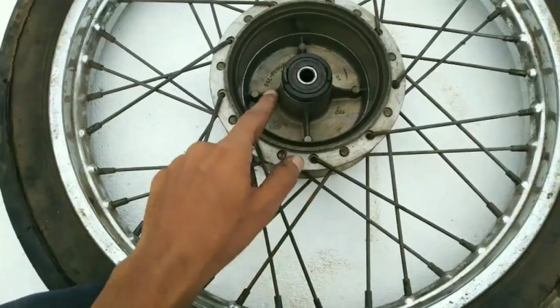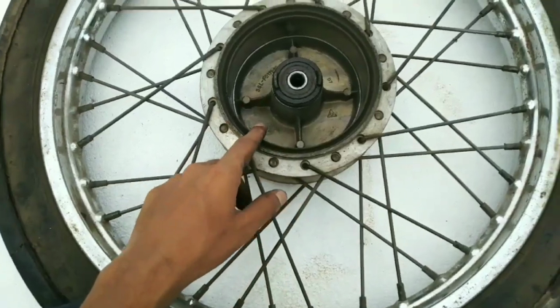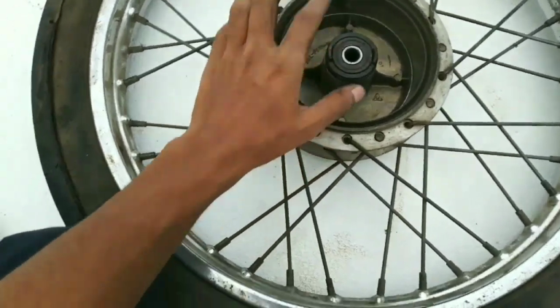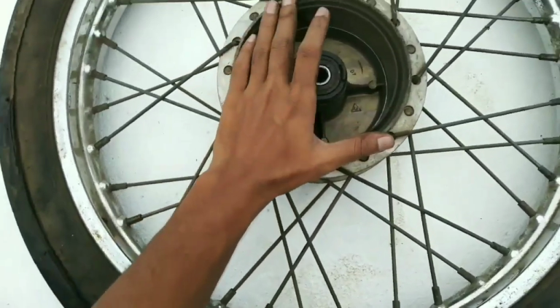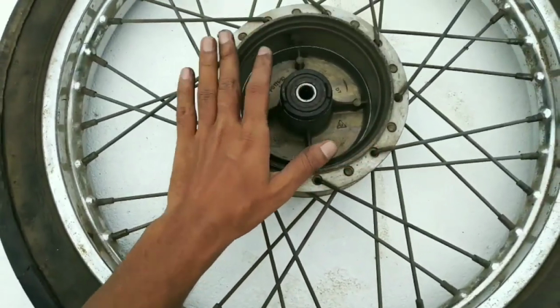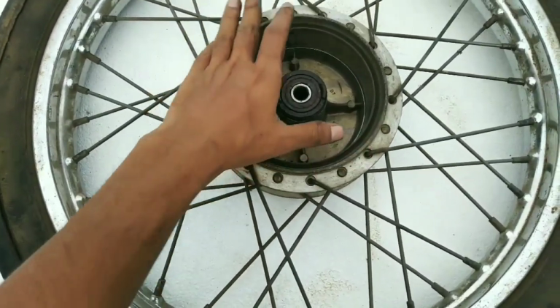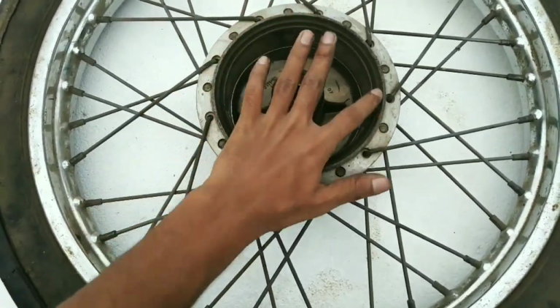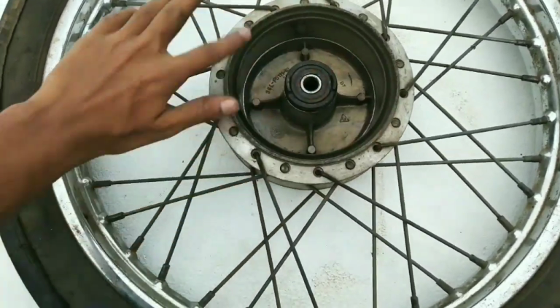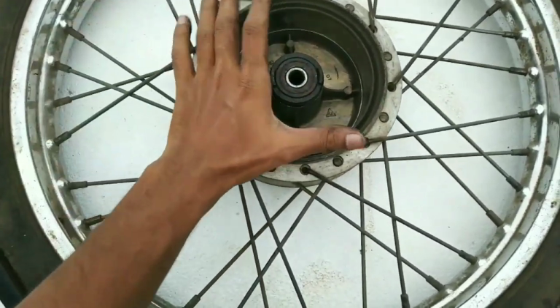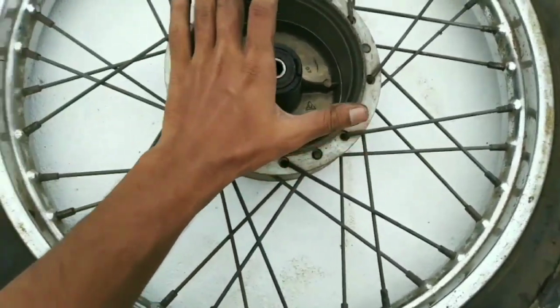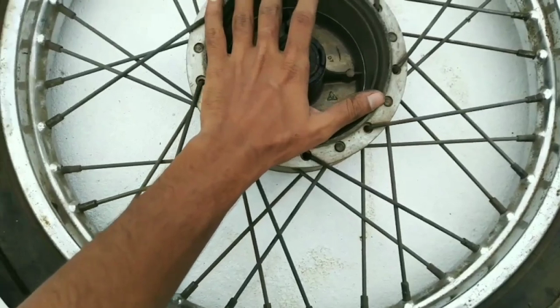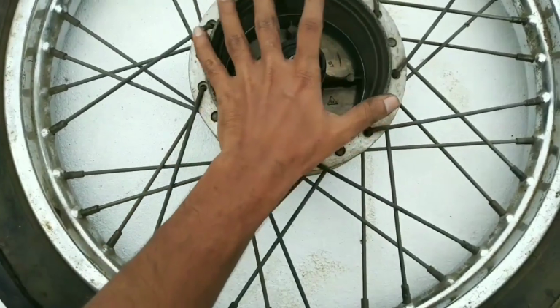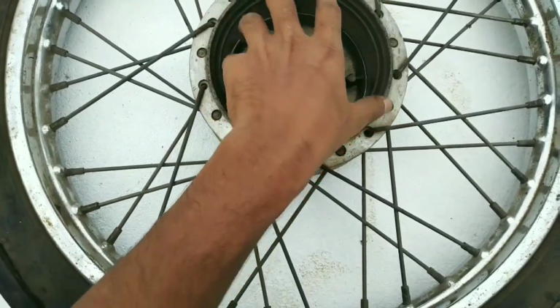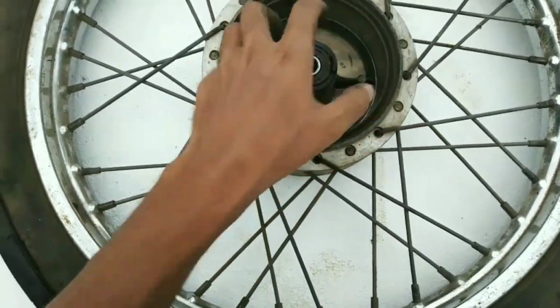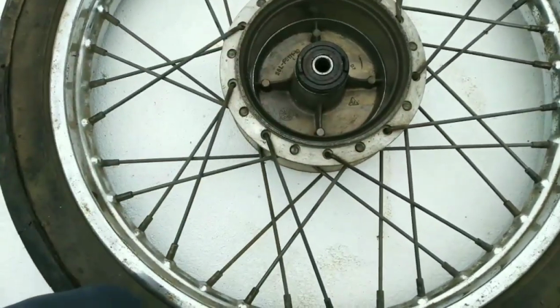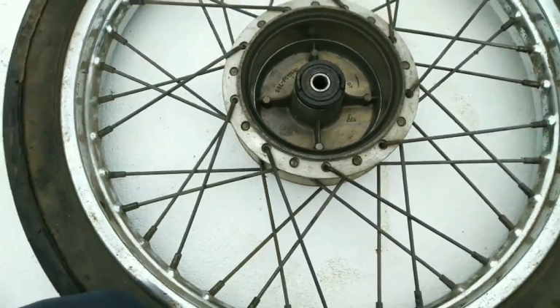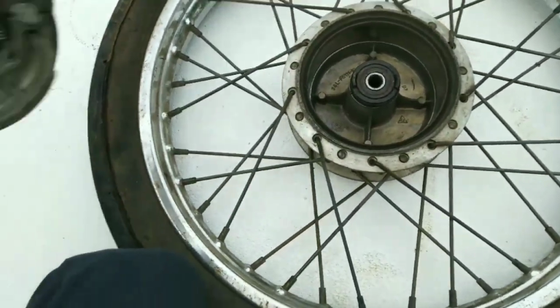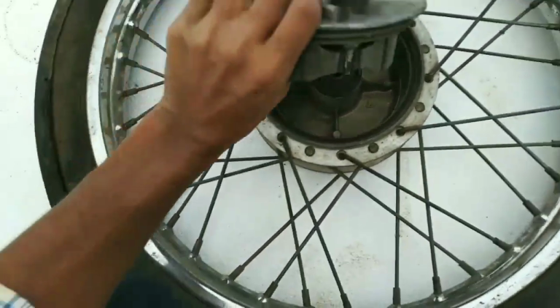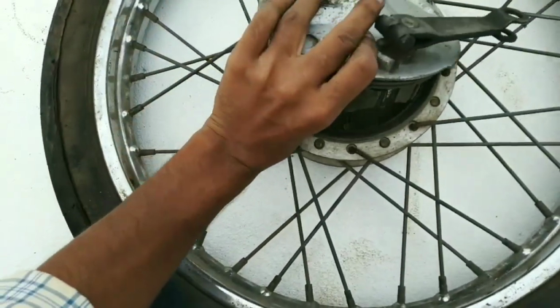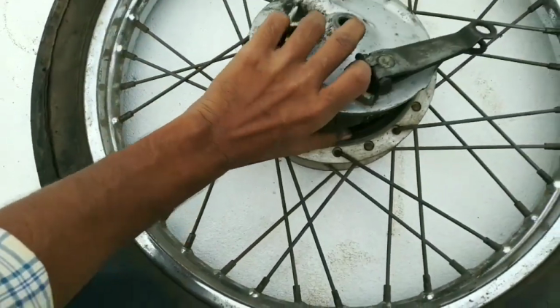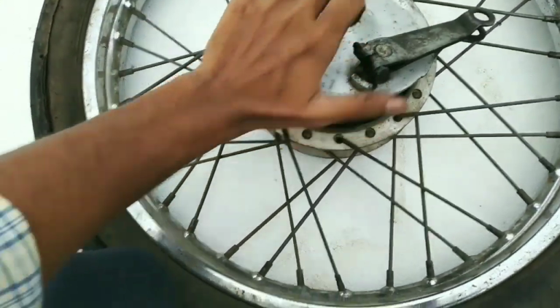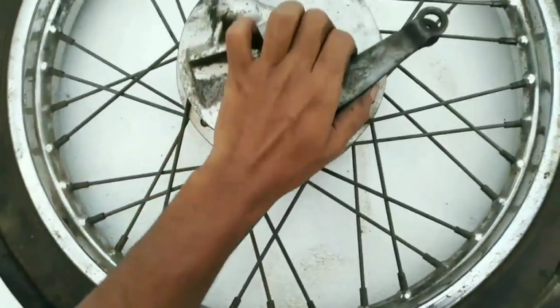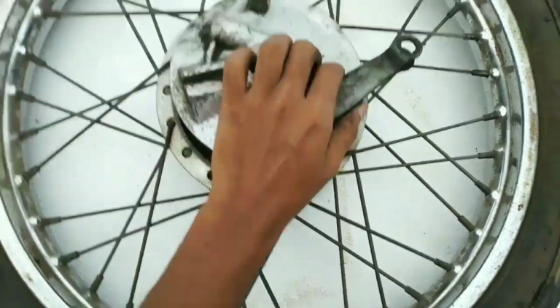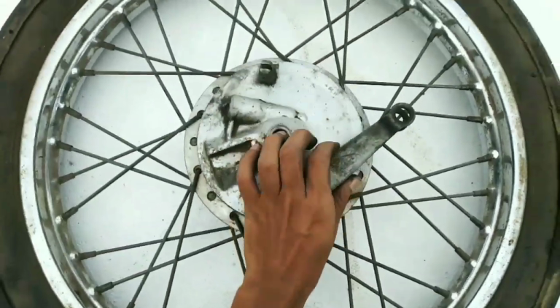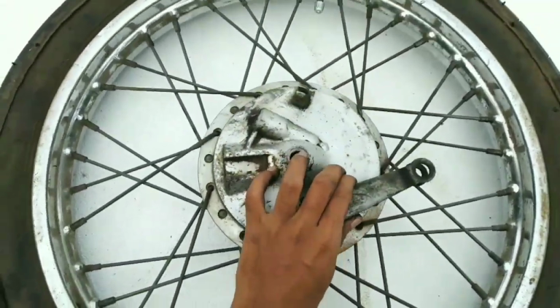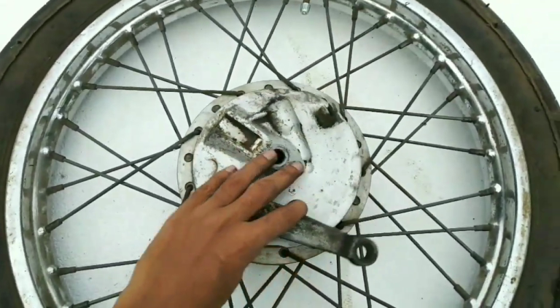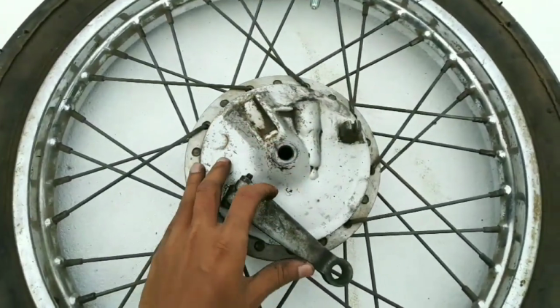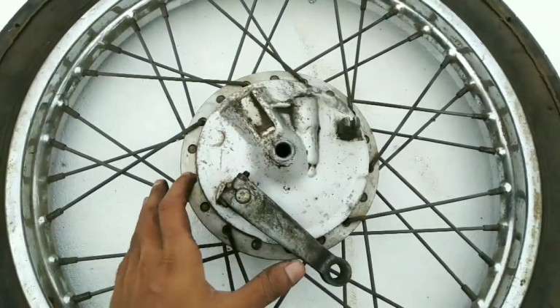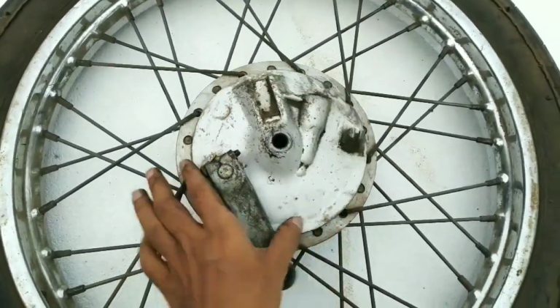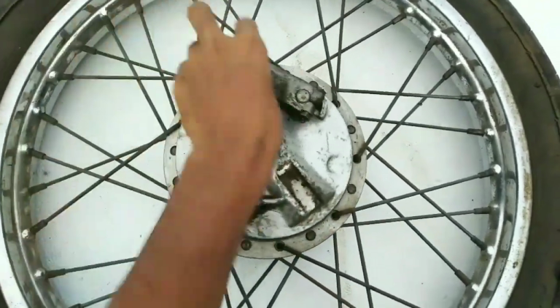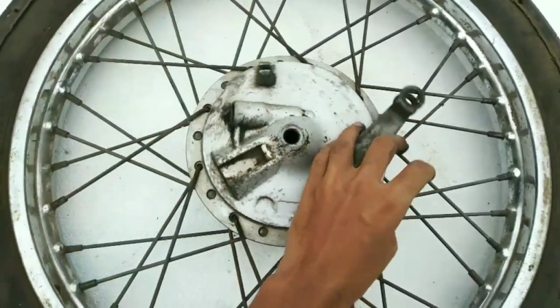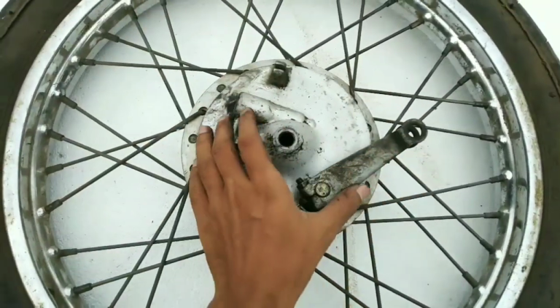This is the brake wheel. This is the brake shoe. This is the brake shoe — this is the freer or the engage.